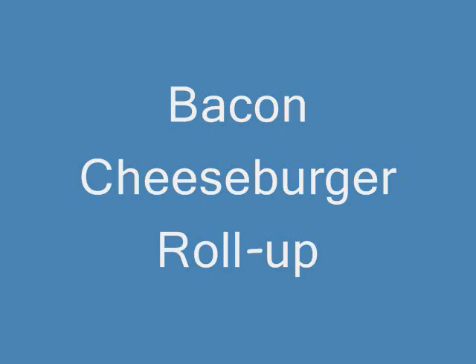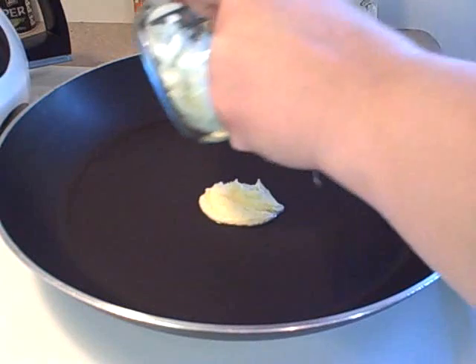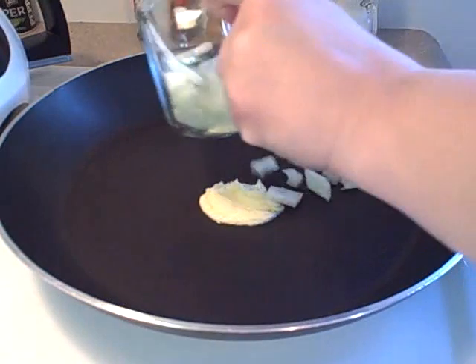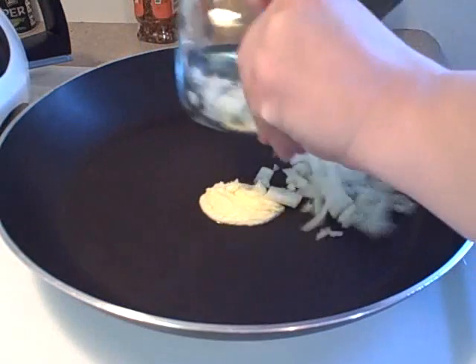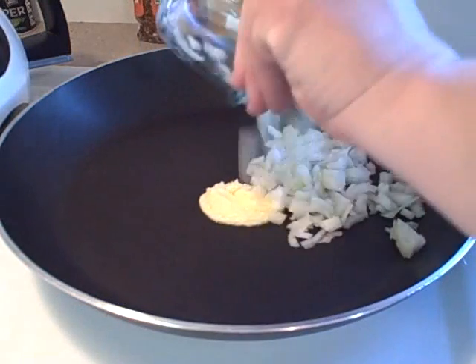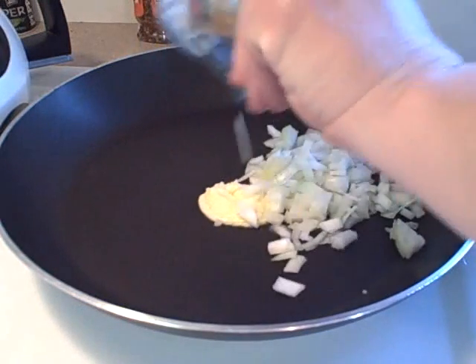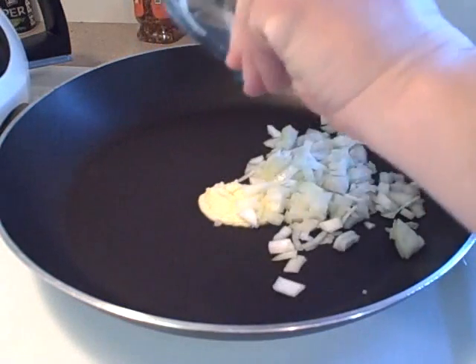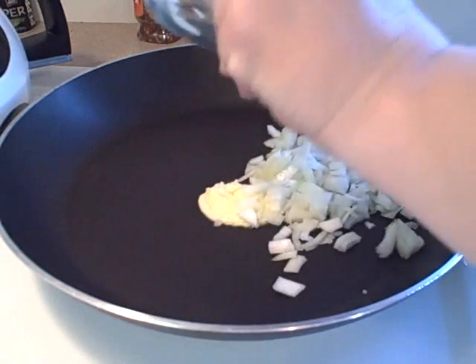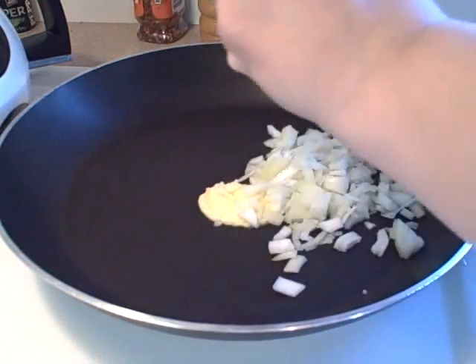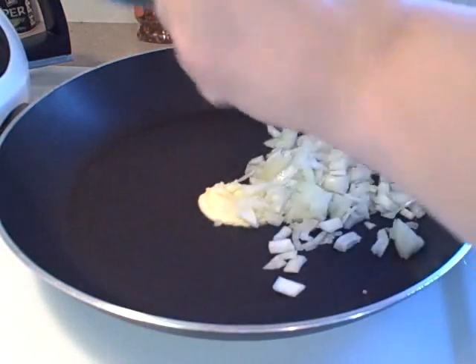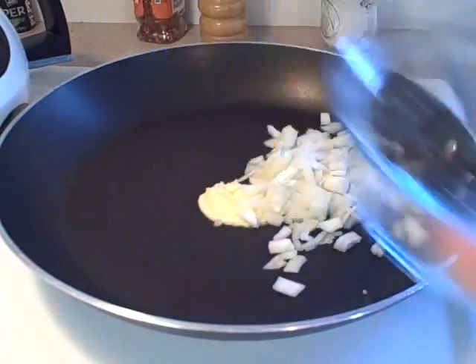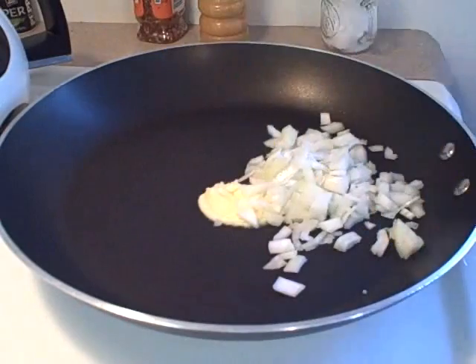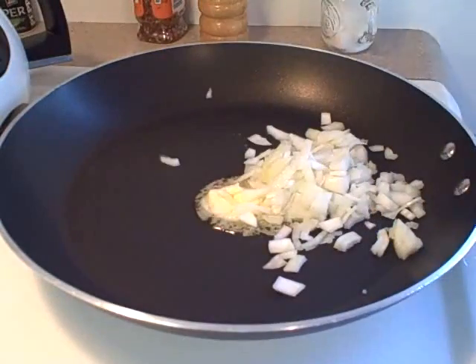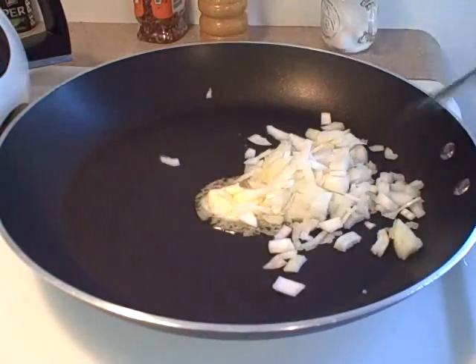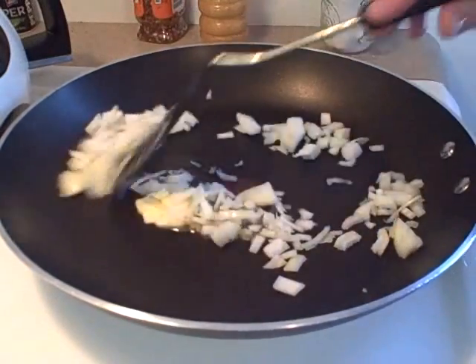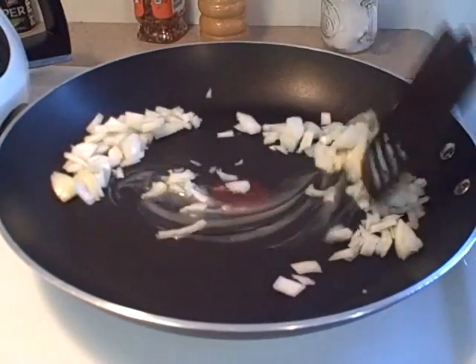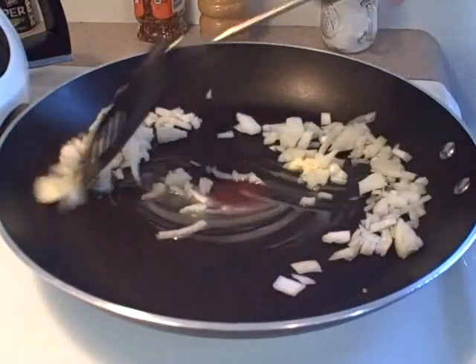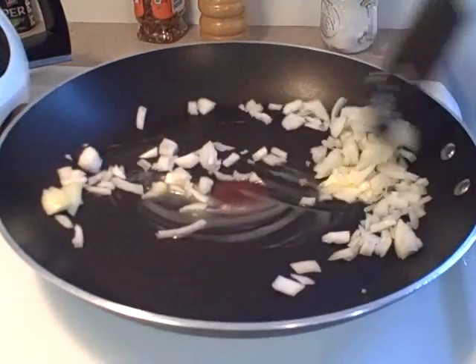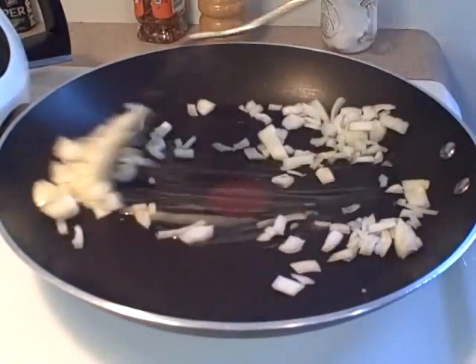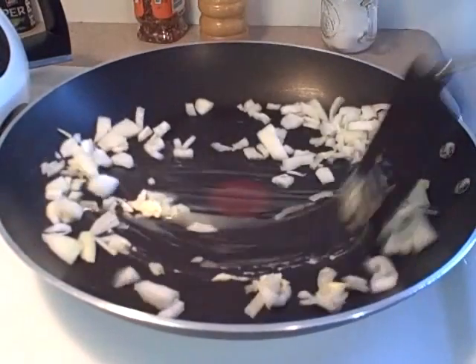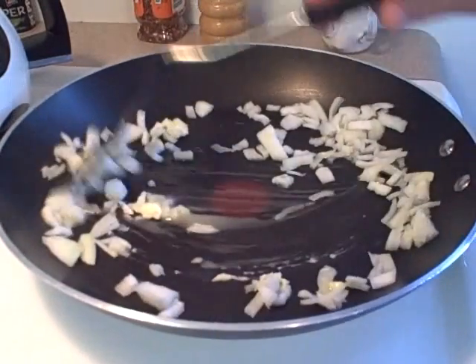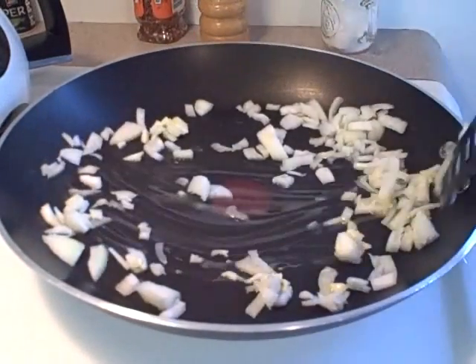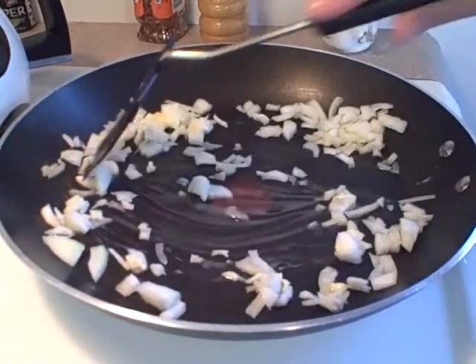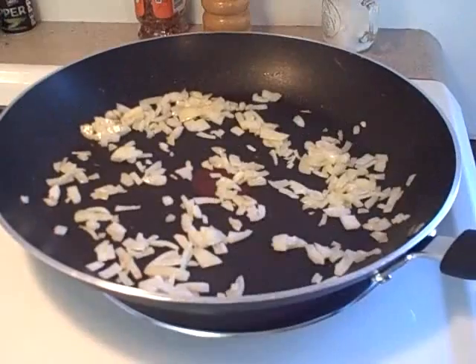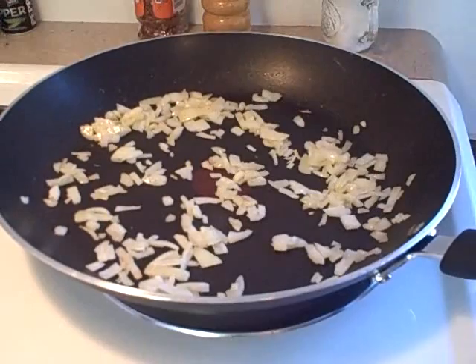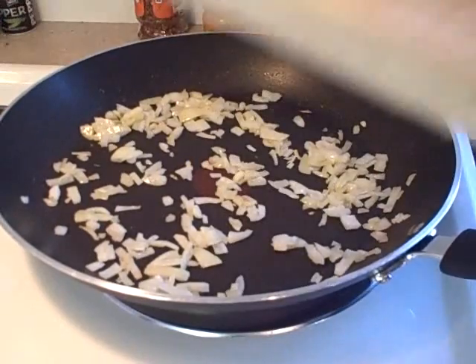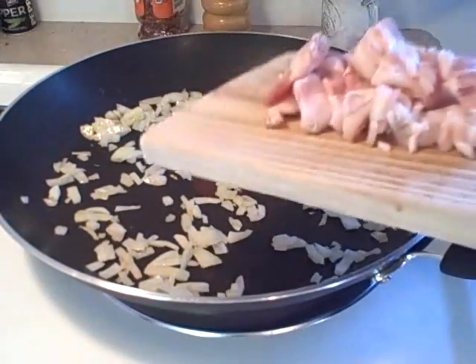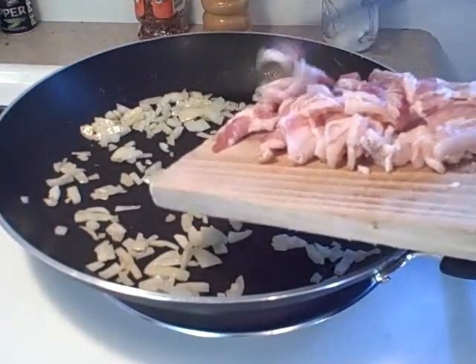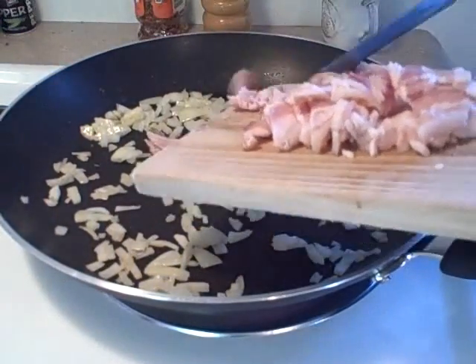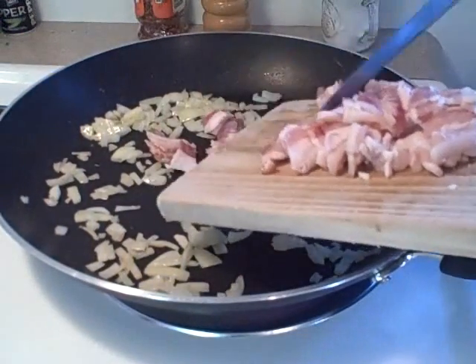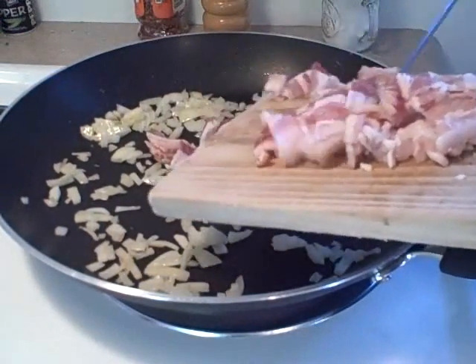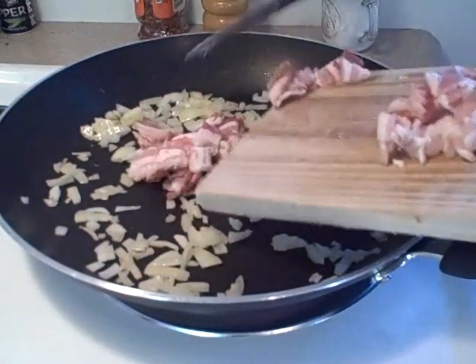Bacon cheeseburger roll-ups start off with one small onion, diced. I like to cook the onion a little bit before adding everything else, just to help sweeten them up a bit, because my family is not a big onion fan.